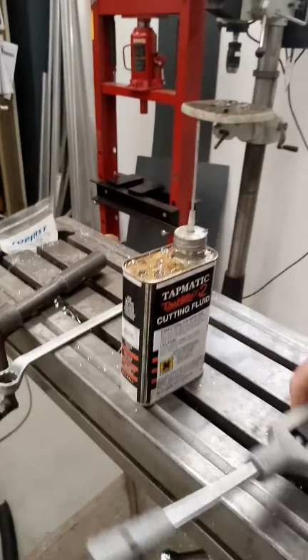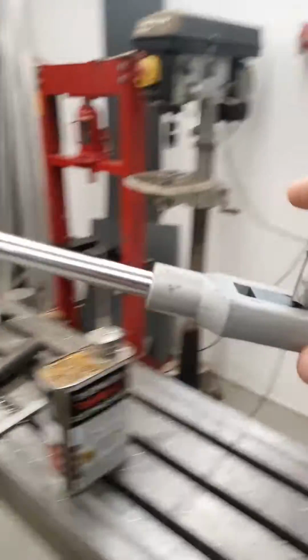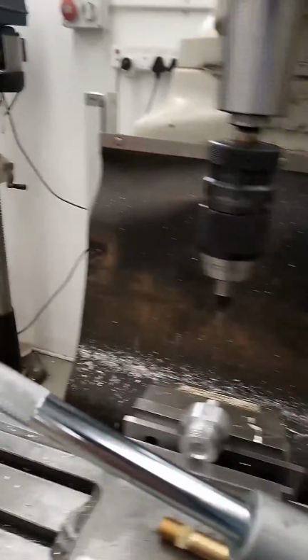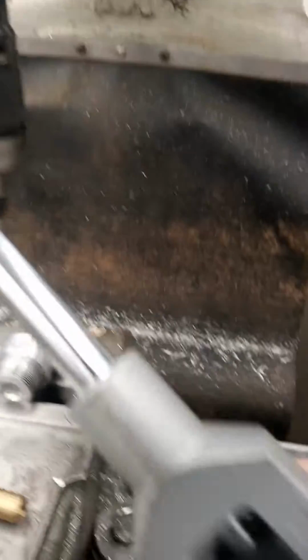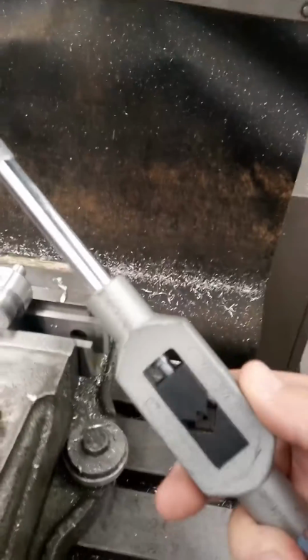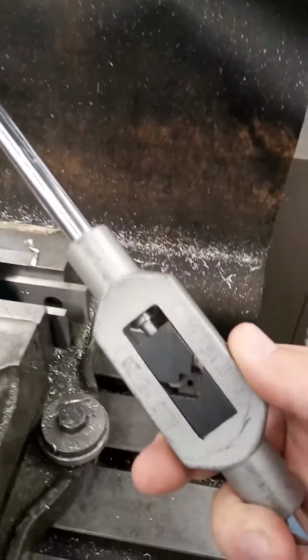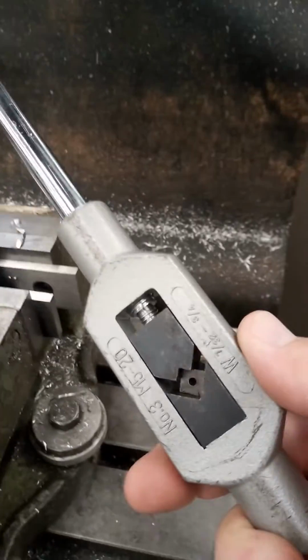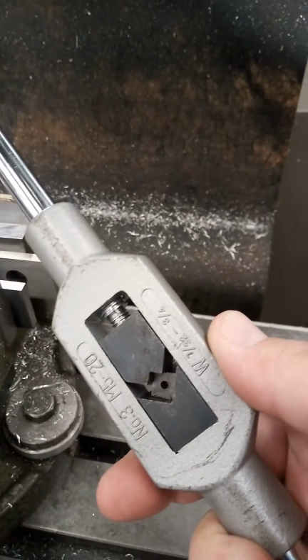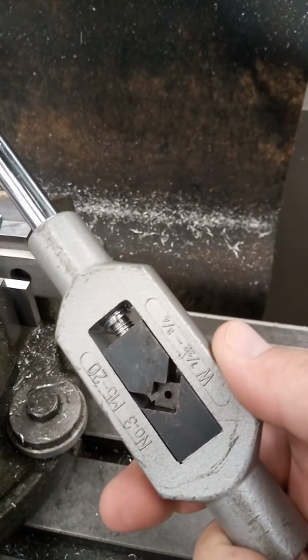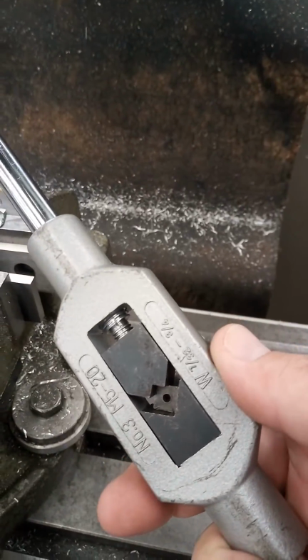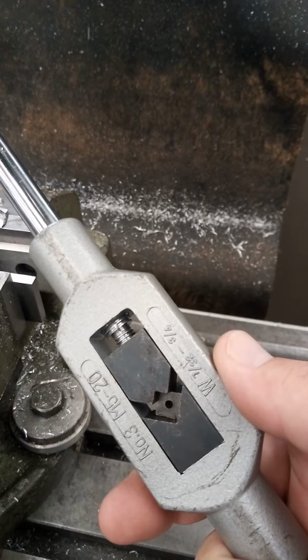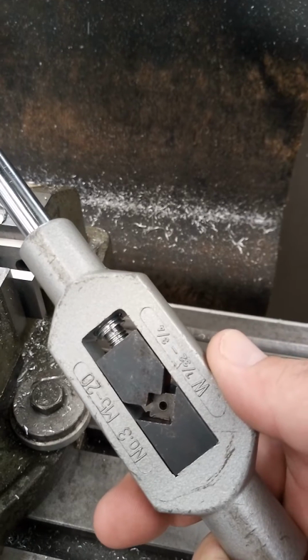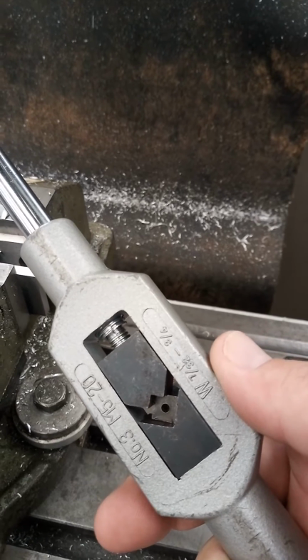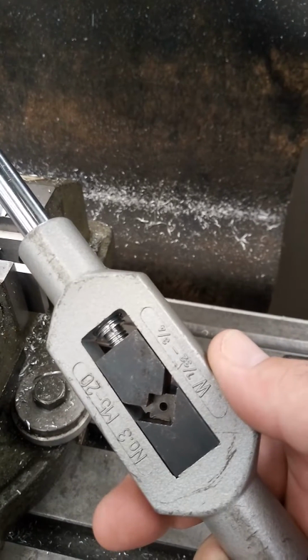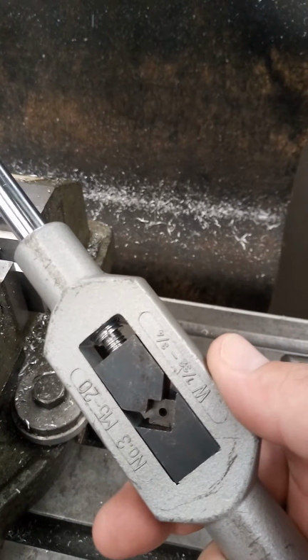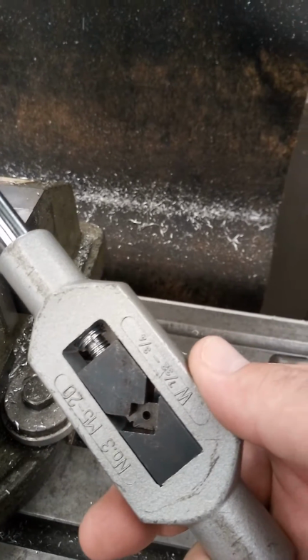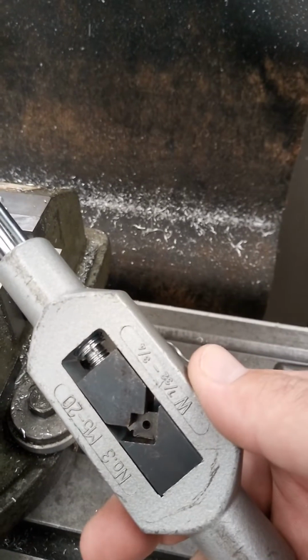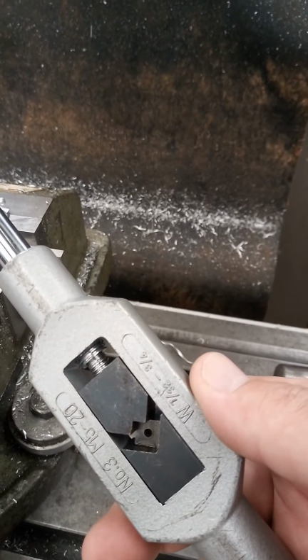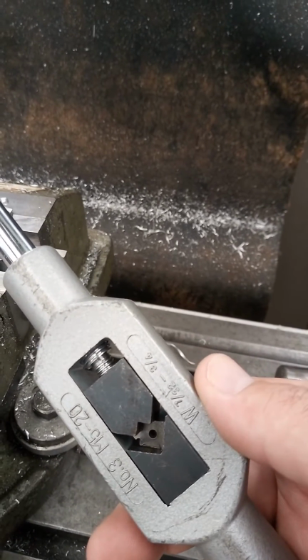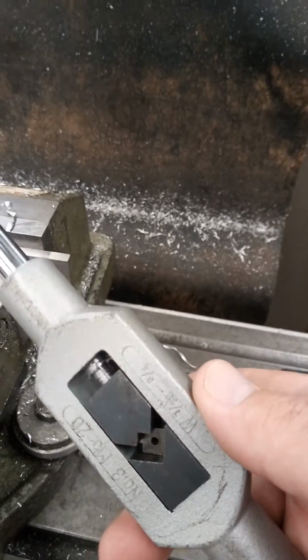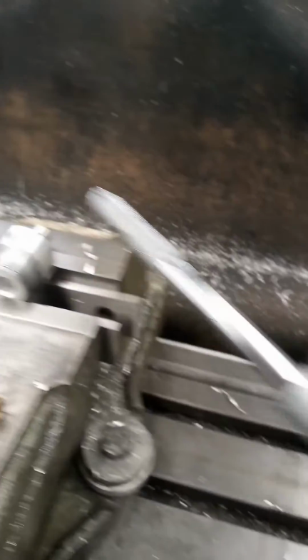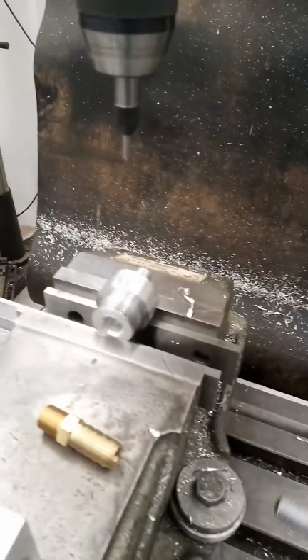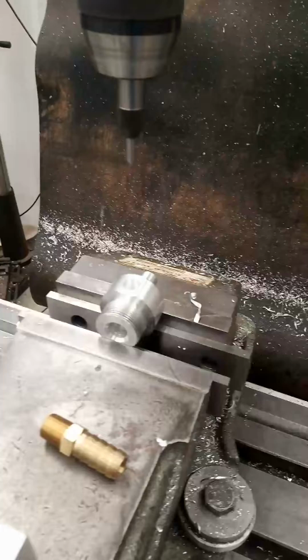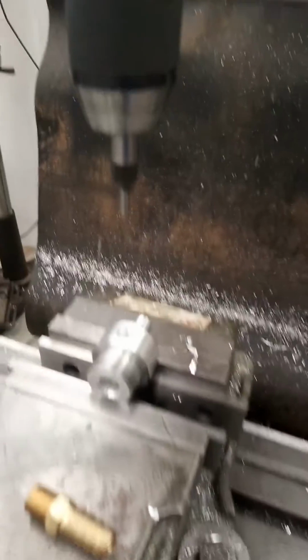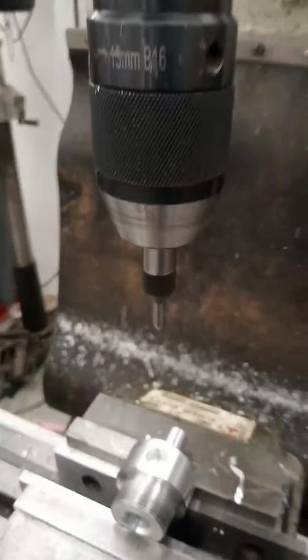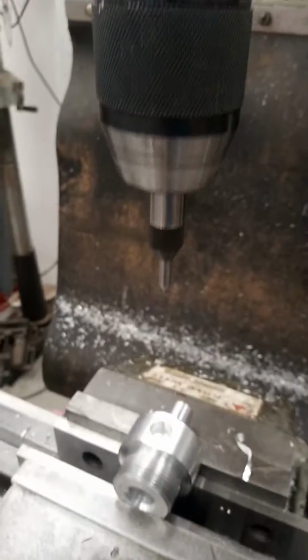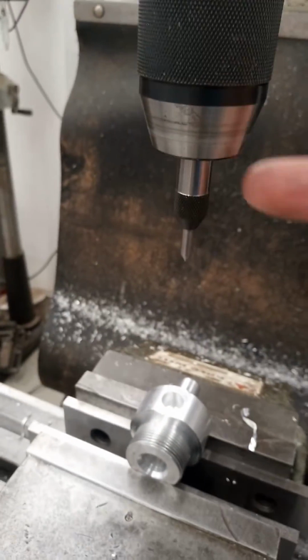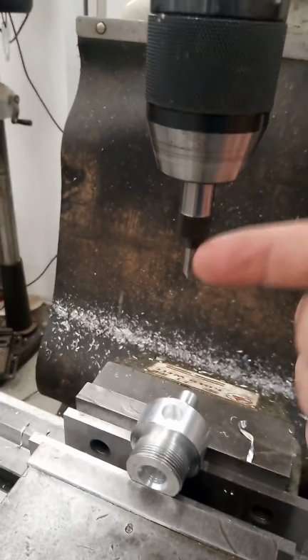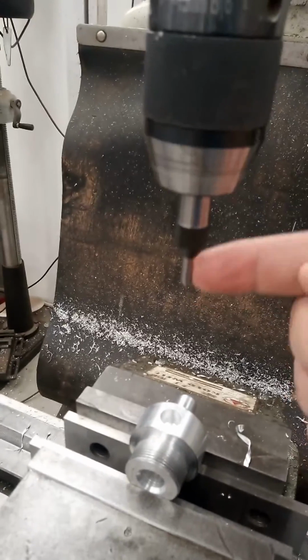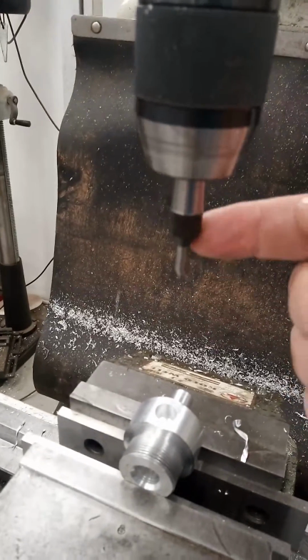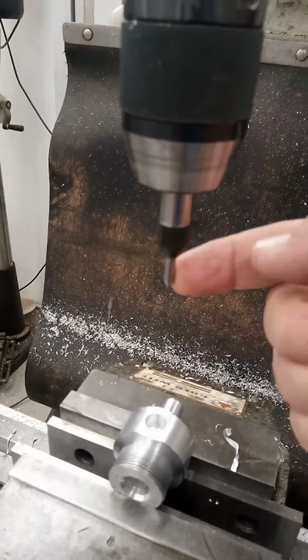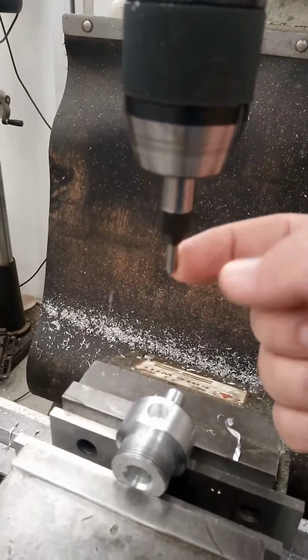If you have a look at taps, they've quite often got a dot drilled into the middle of them at the back. The reason for that dot is this piece here is a drill guide.